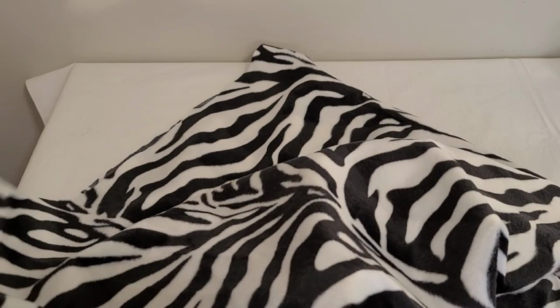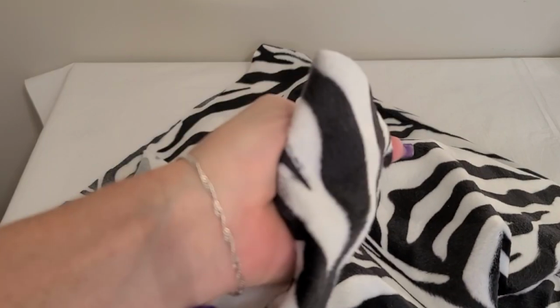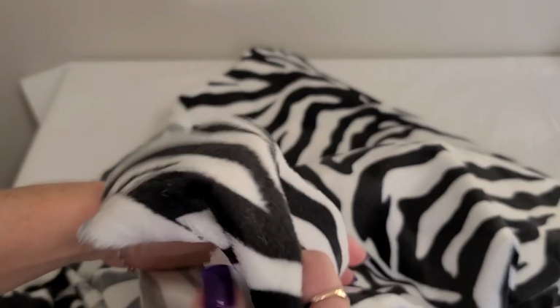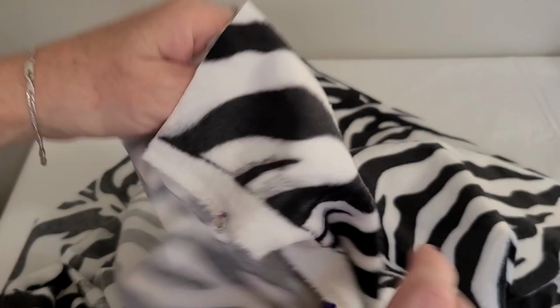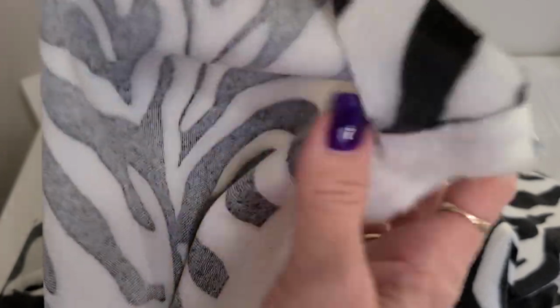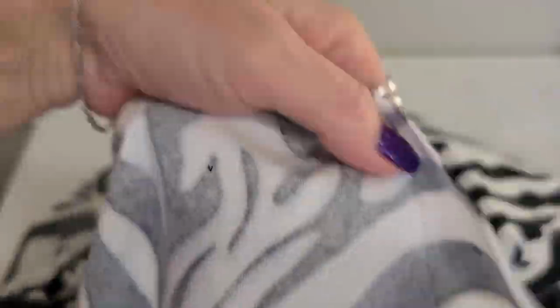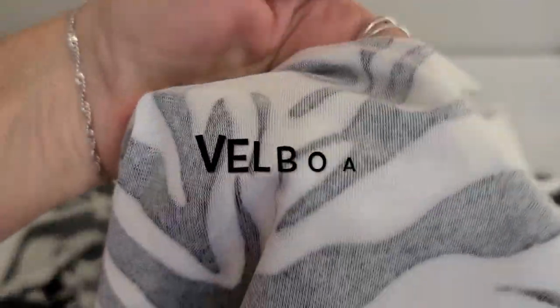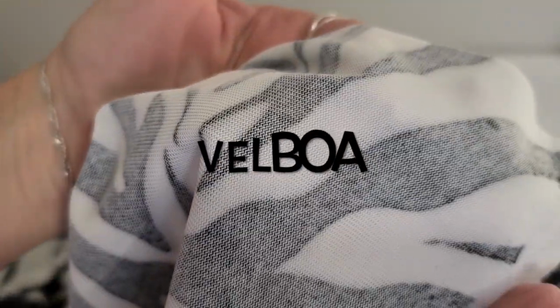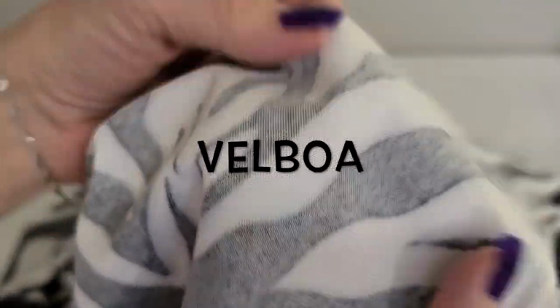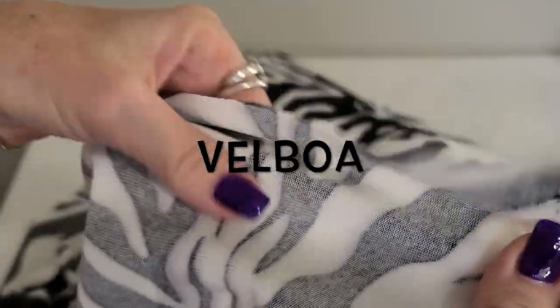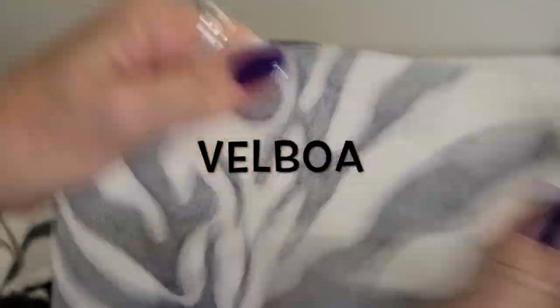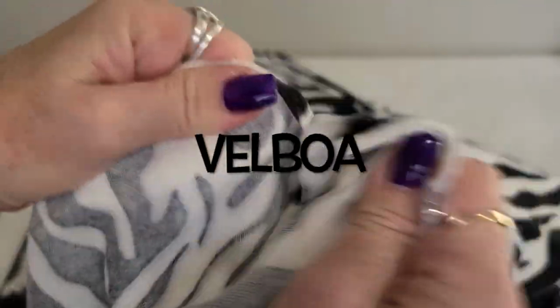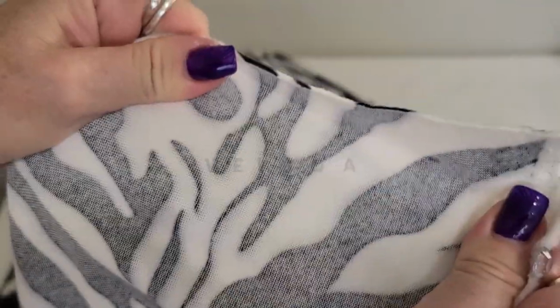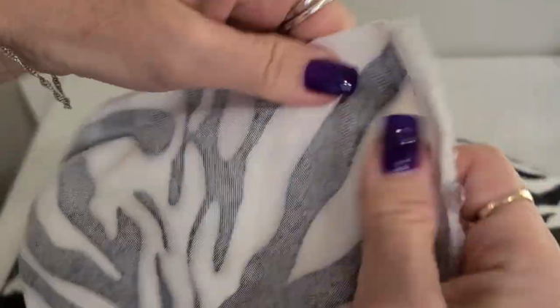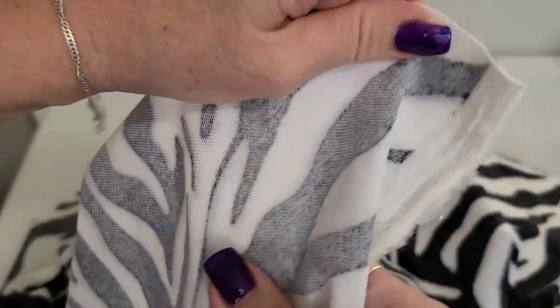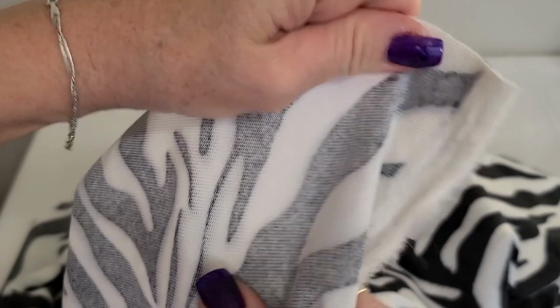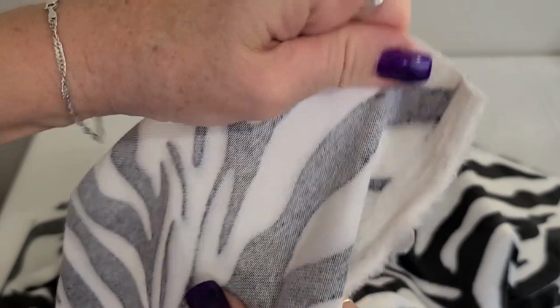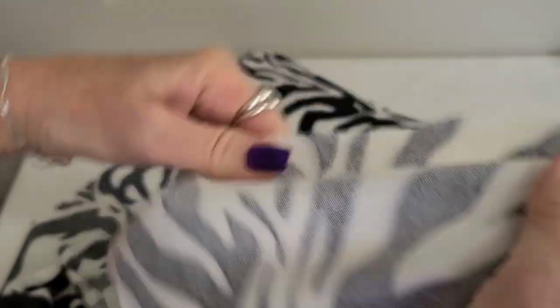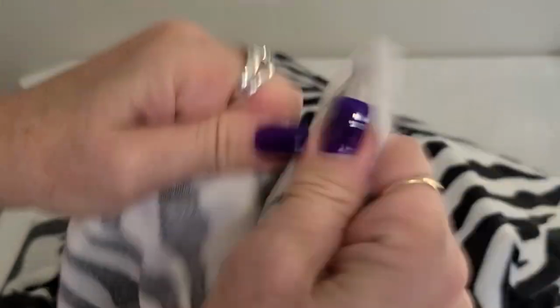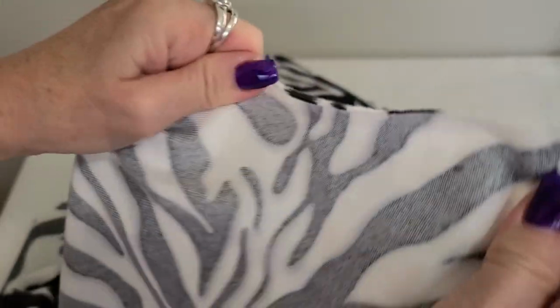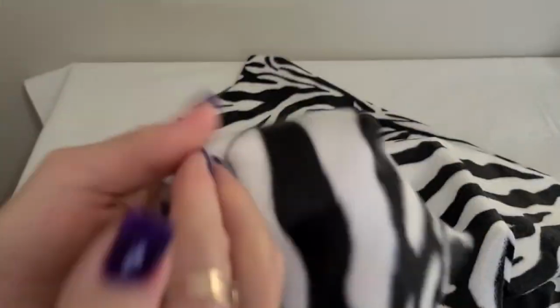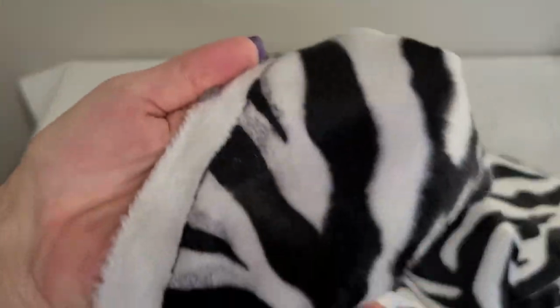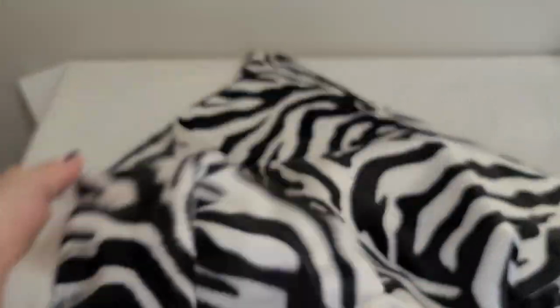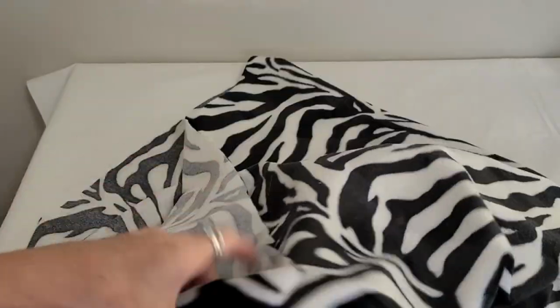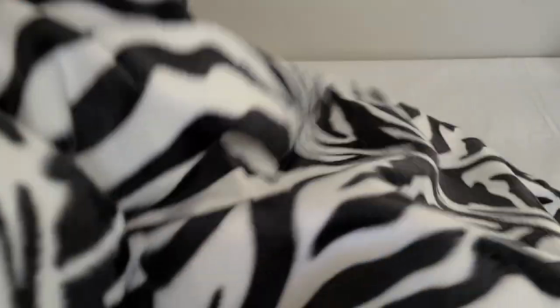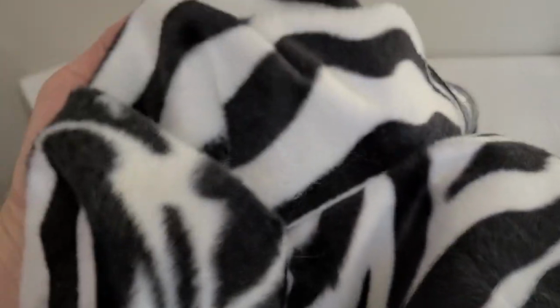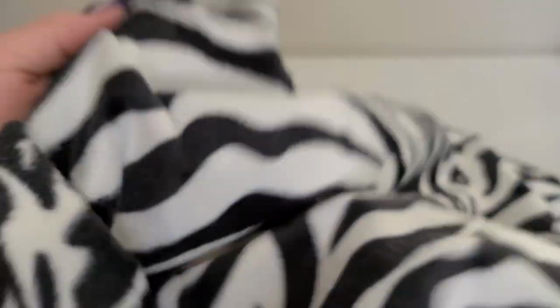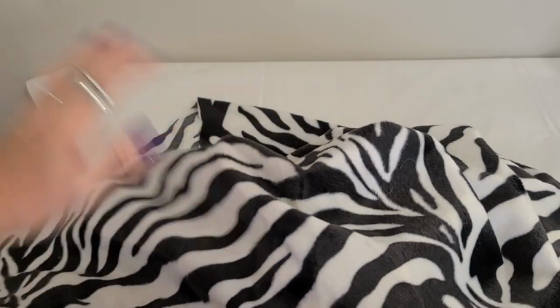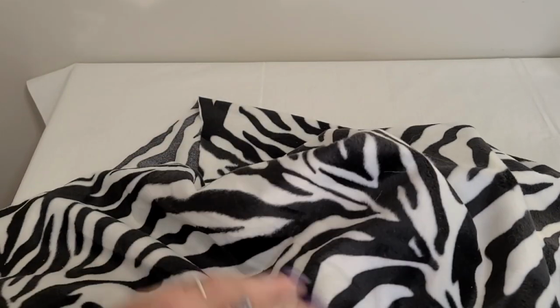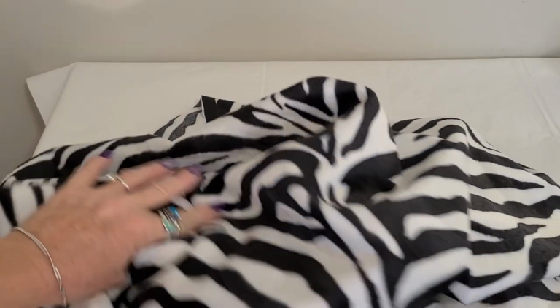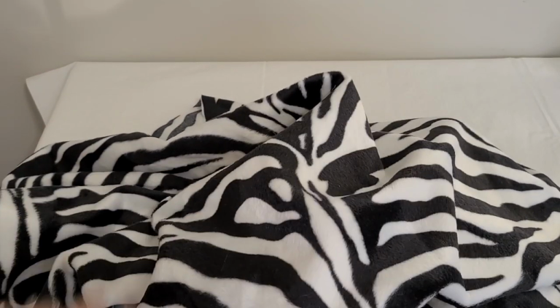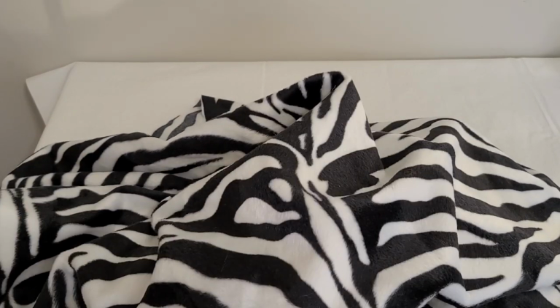So this is the fabric that I'm using. It's called Velboa or Velbo — I'm not really sure how you pronounce it. It's a synthetic fabric and it's printed on one side. It has virtually no stretch to it. It's nice and stiff and it's in a fabulous zebra pattern.